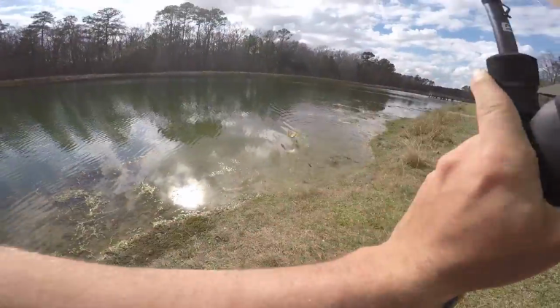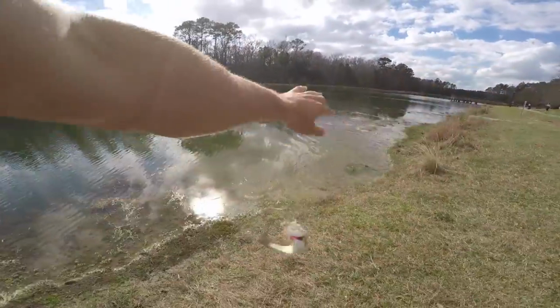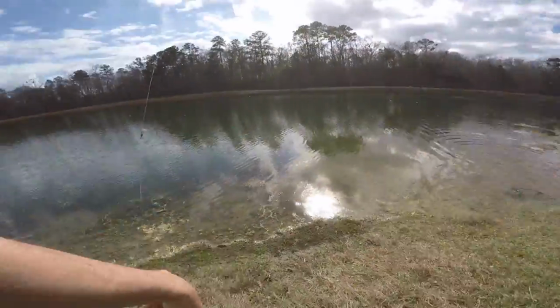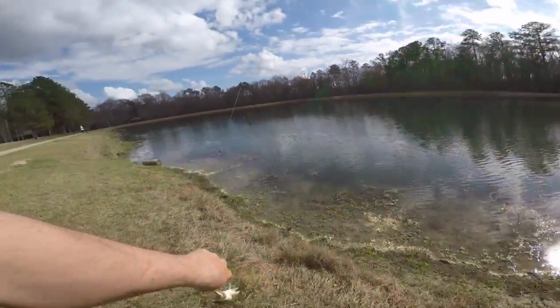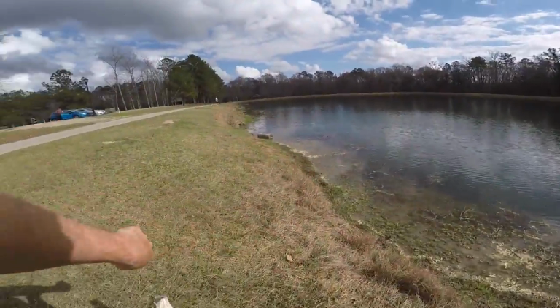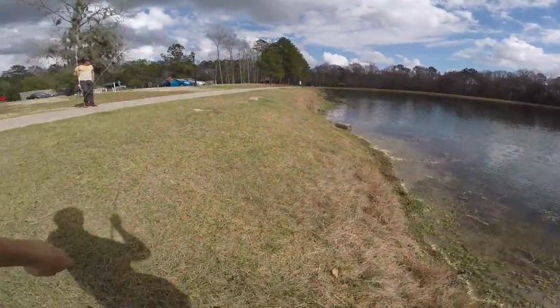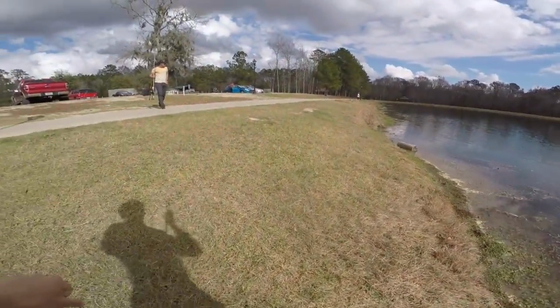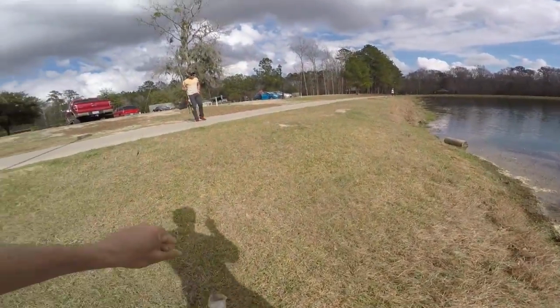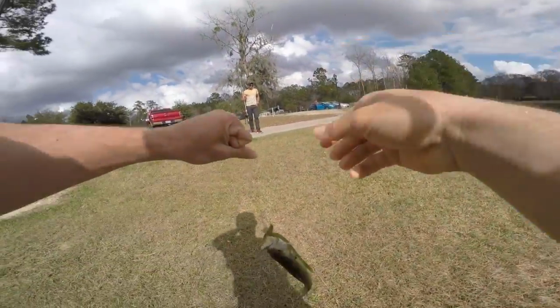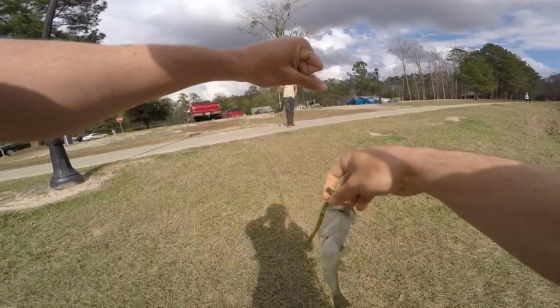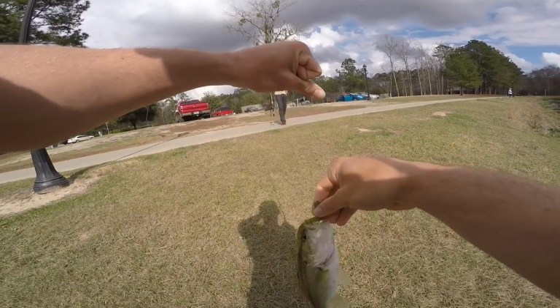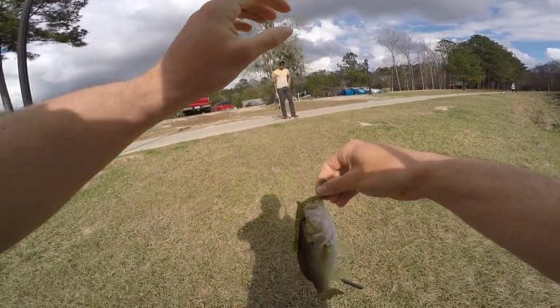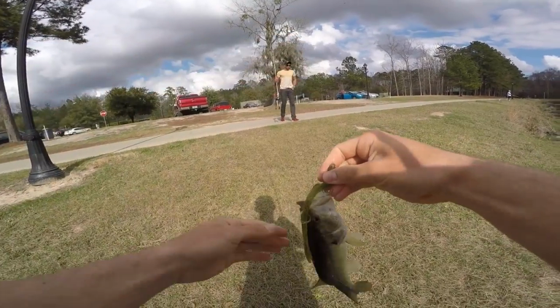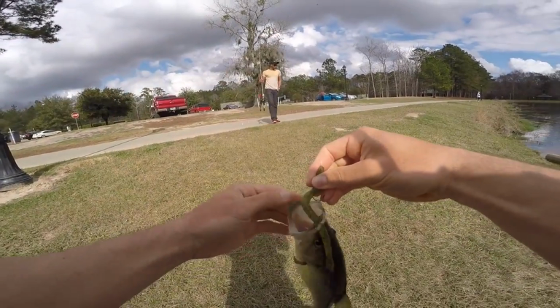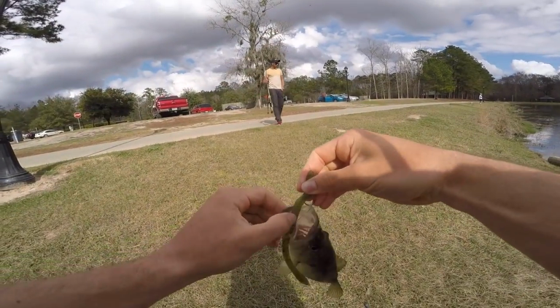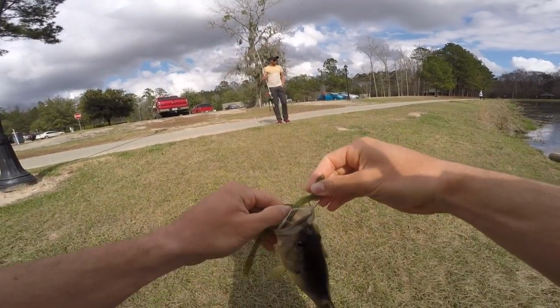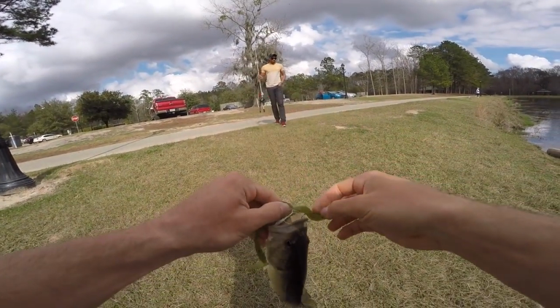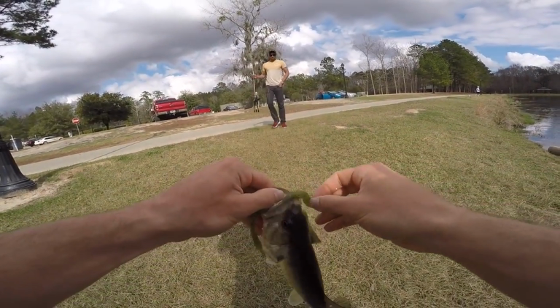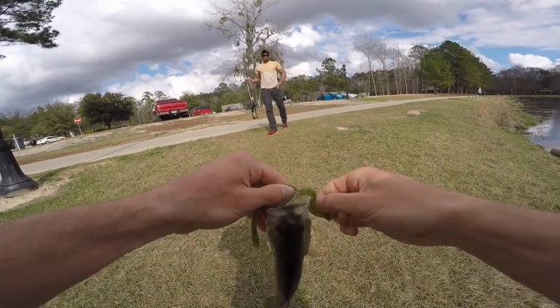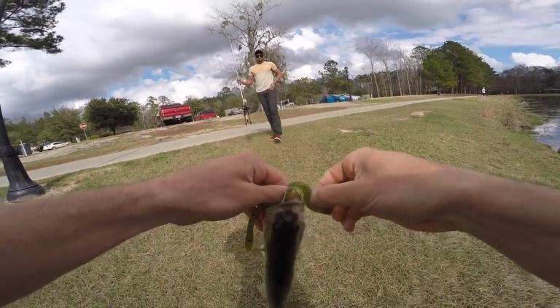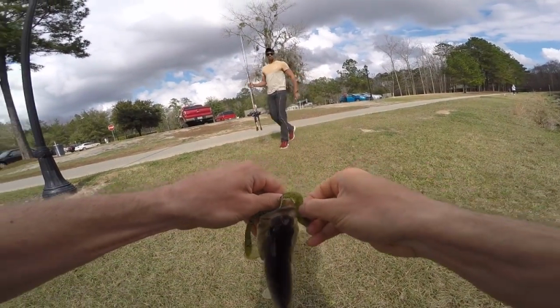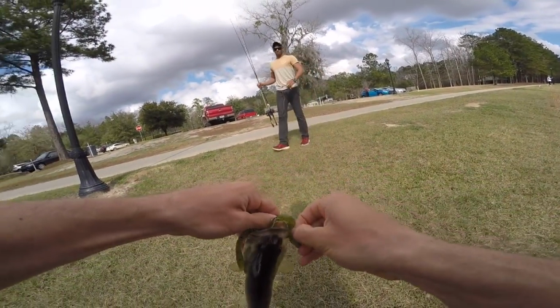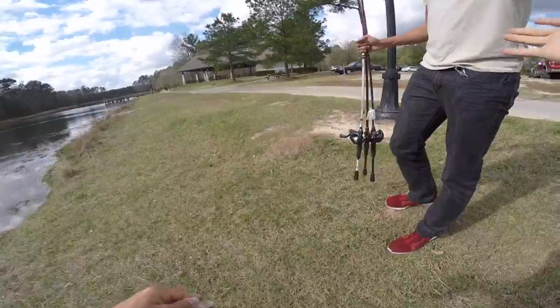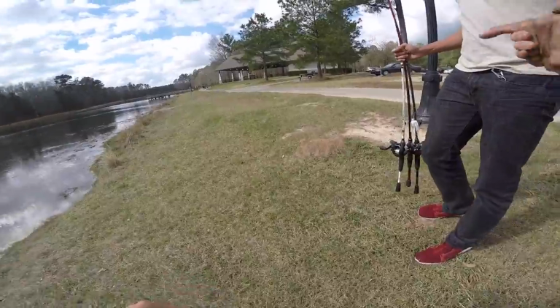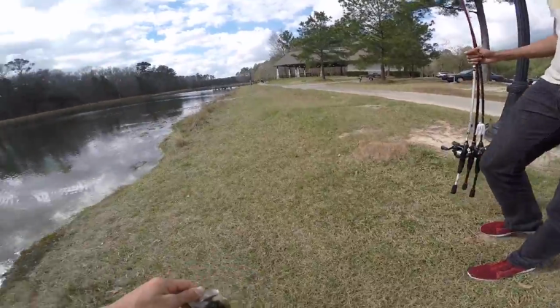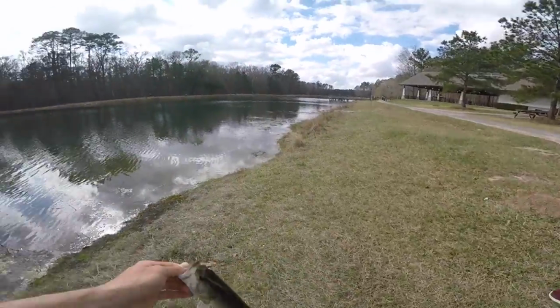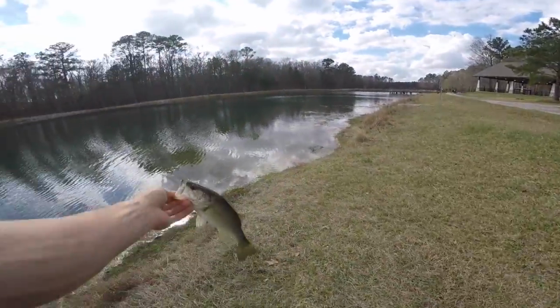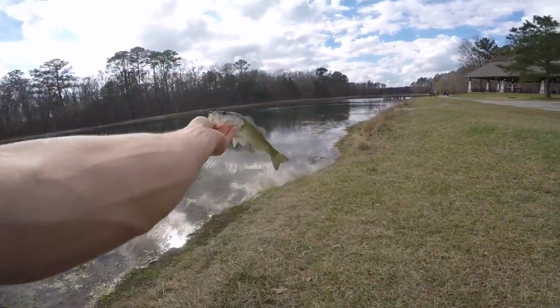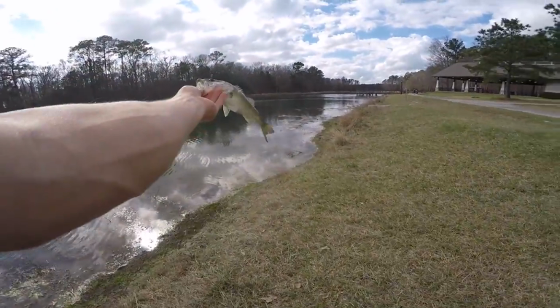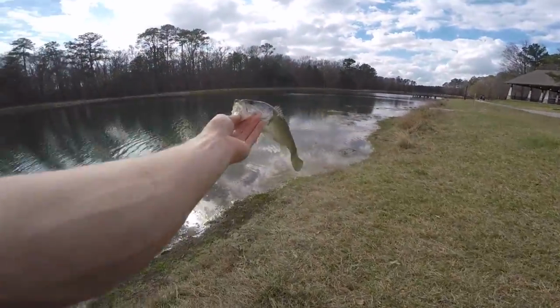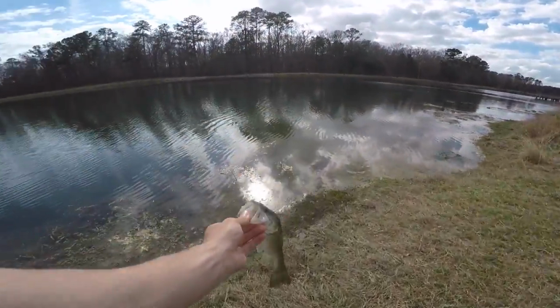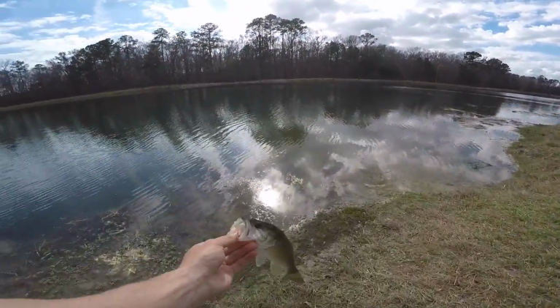I jerked the rod out of my hand! What's up brother, how are you? How tiny is this first fish?